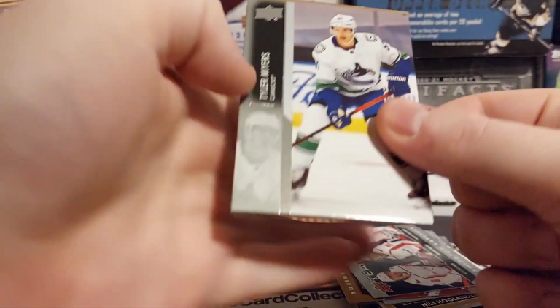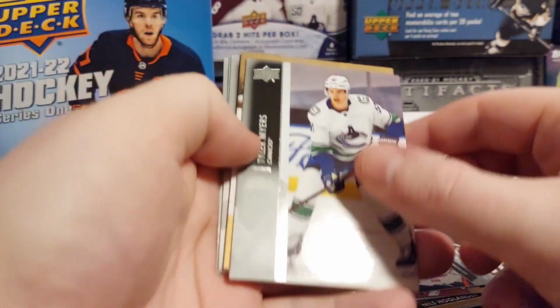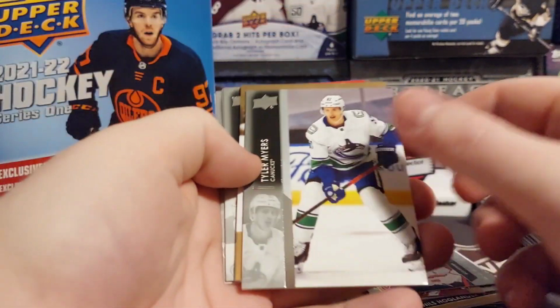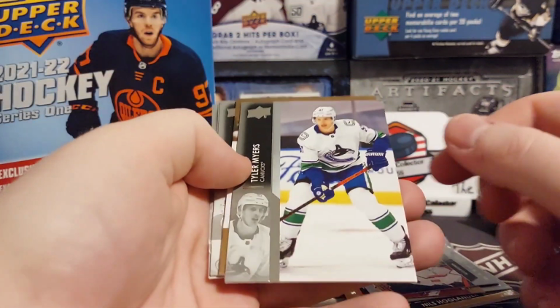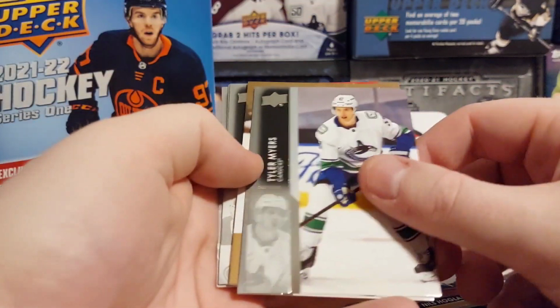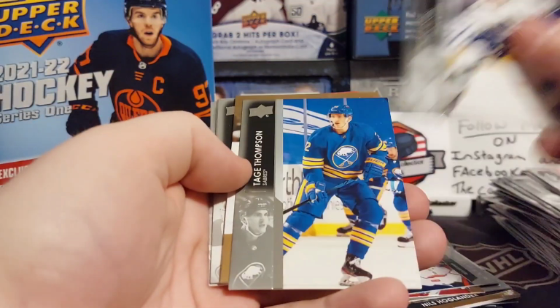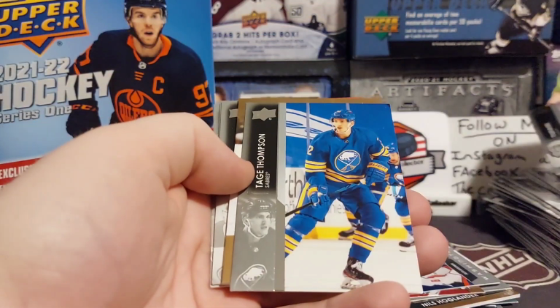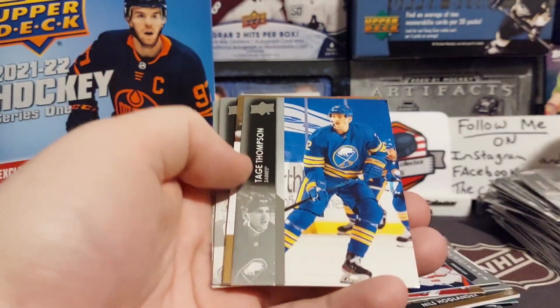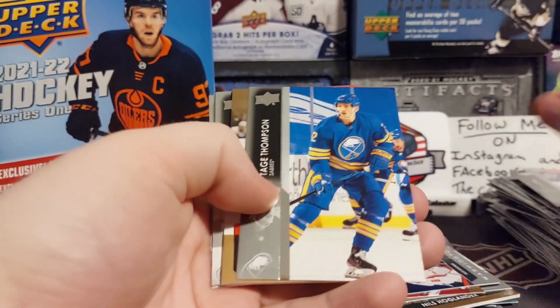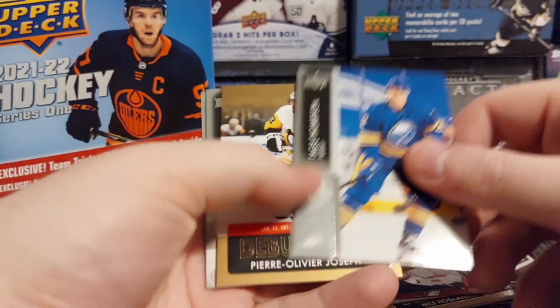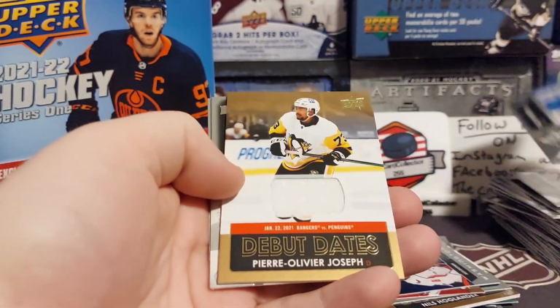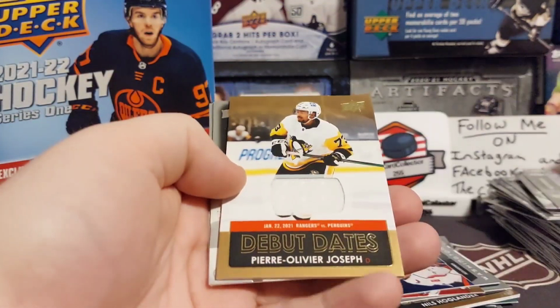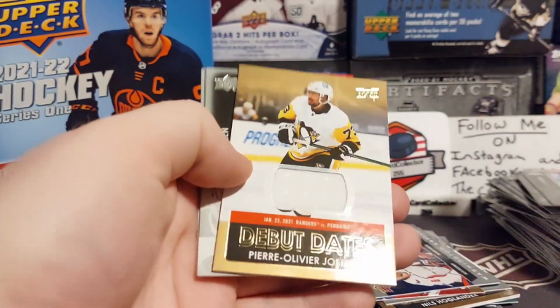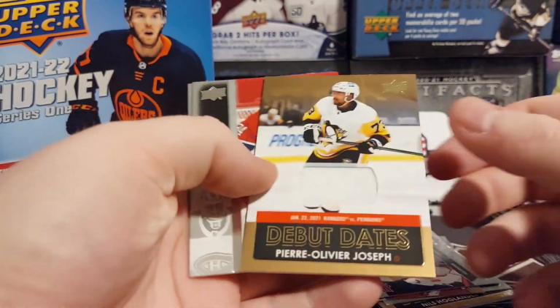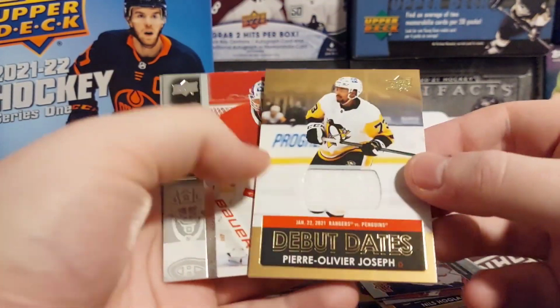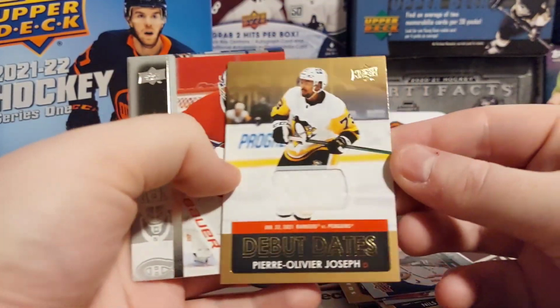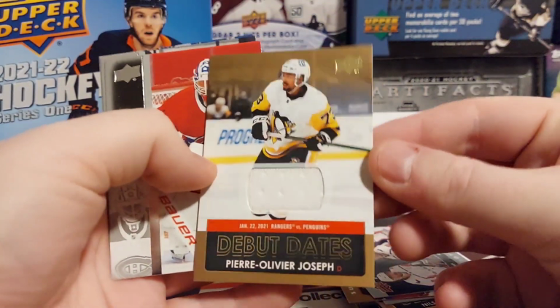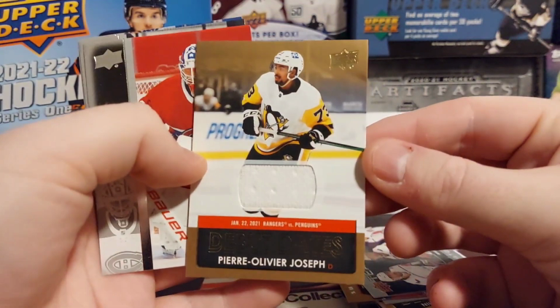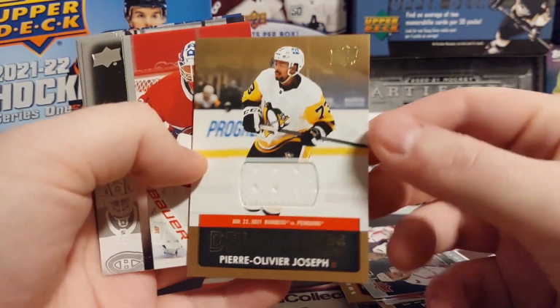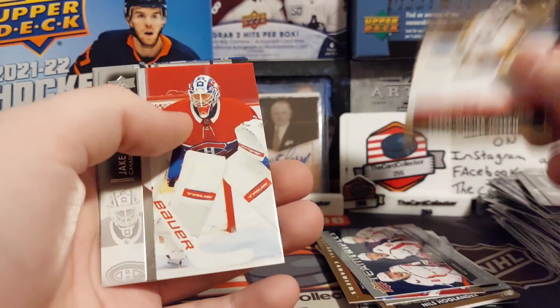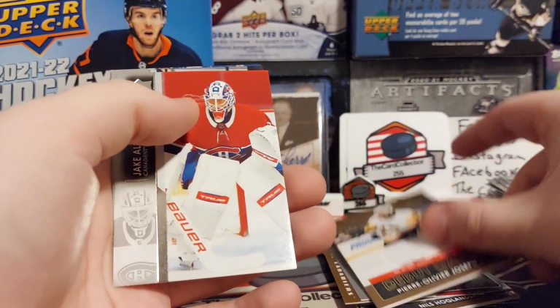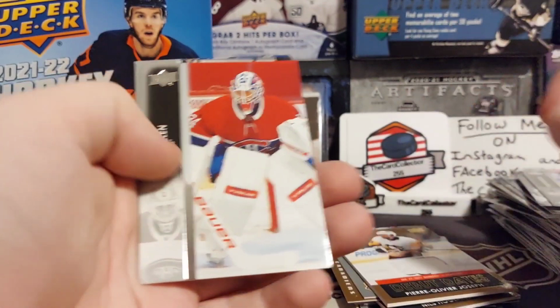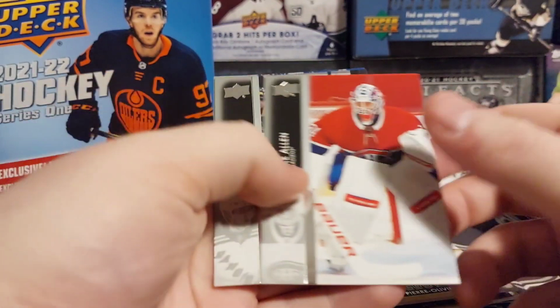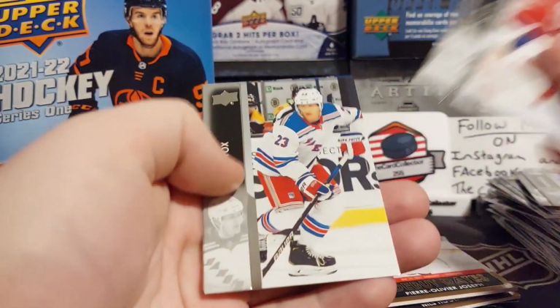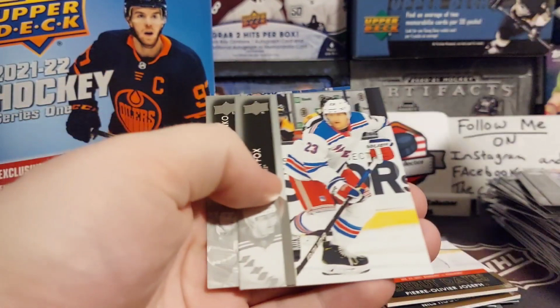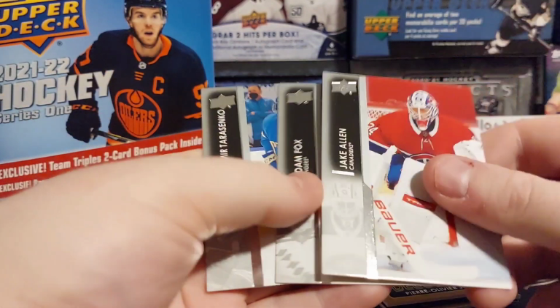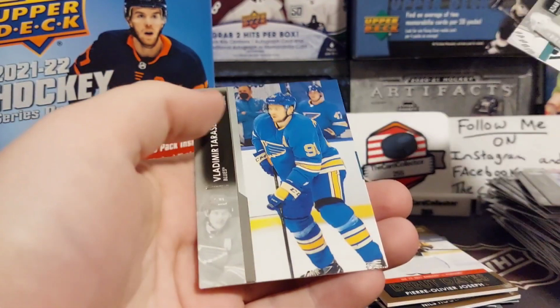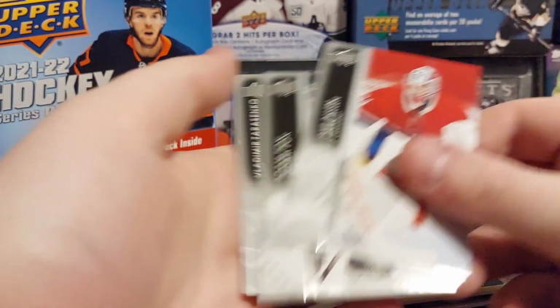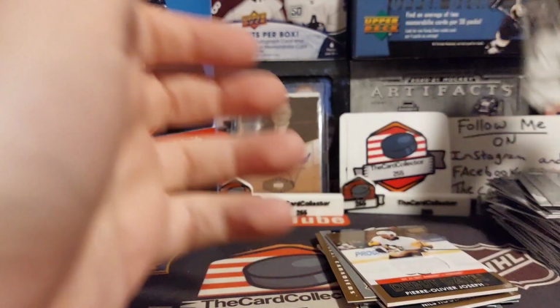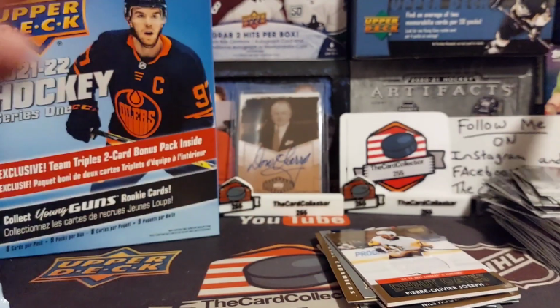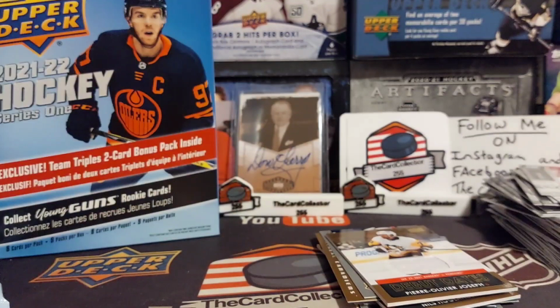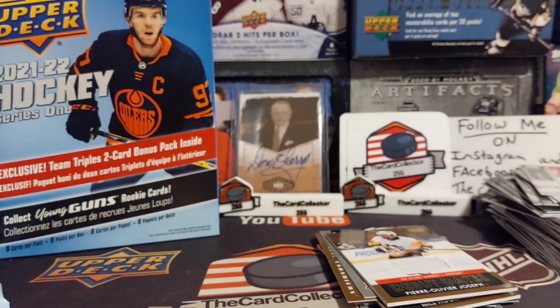We got another jersey card — Tage Thompson, Pierre-Olivier Joseph. Pretty nice, so we are at least pulling stuff, that's all right.